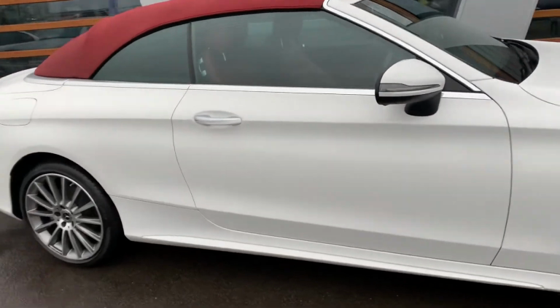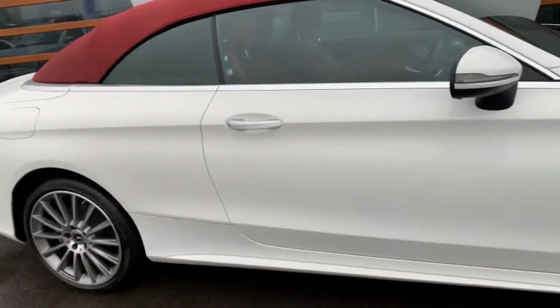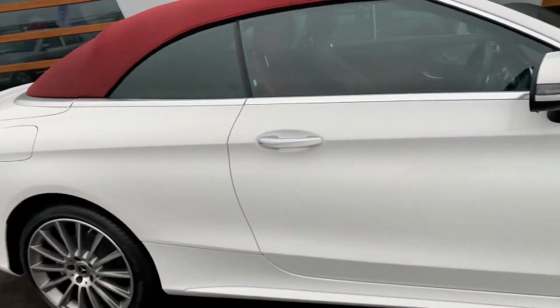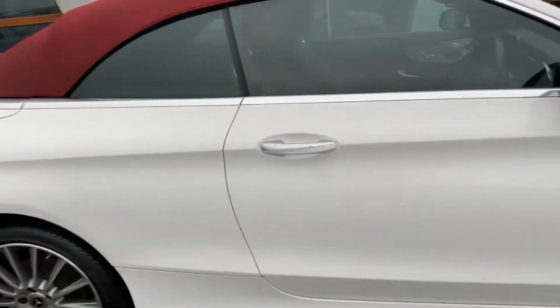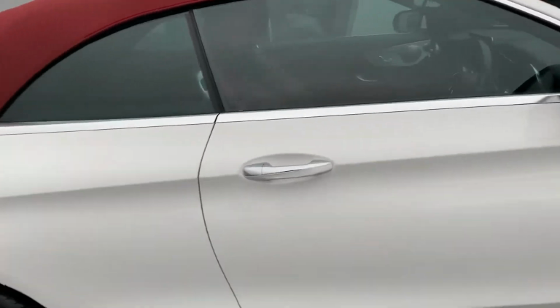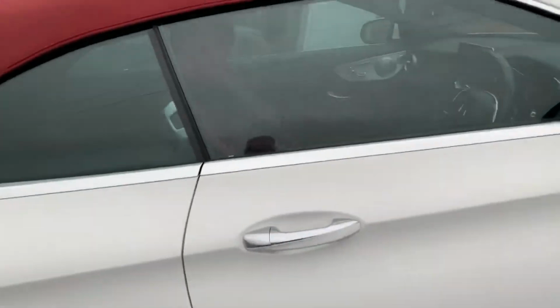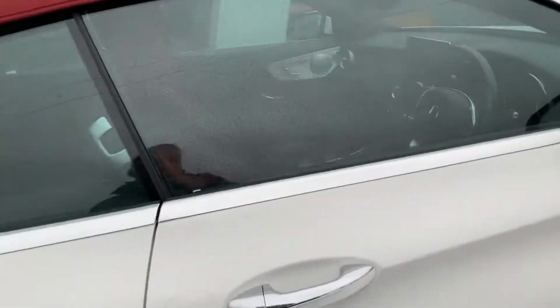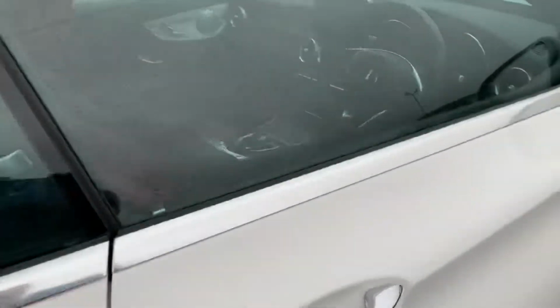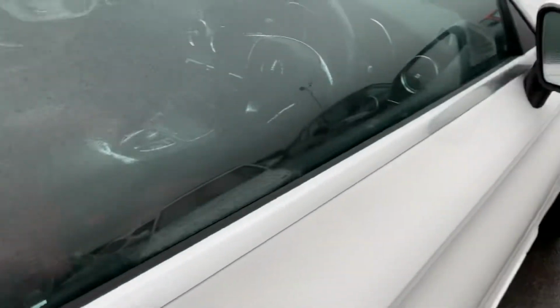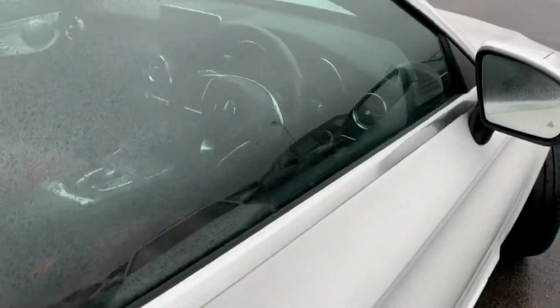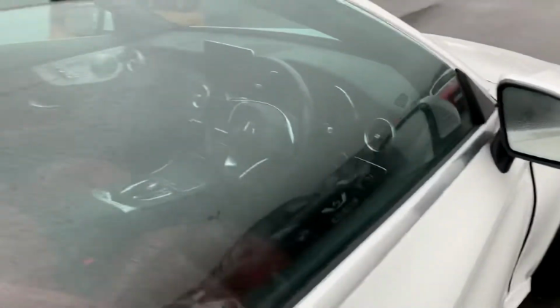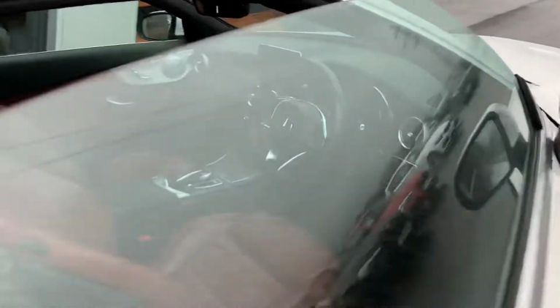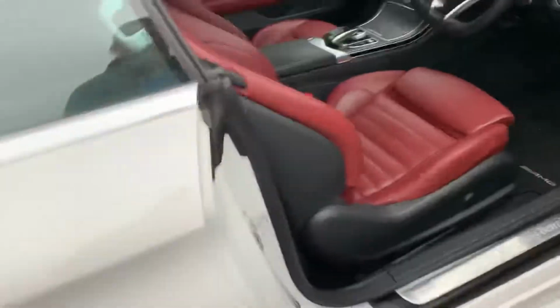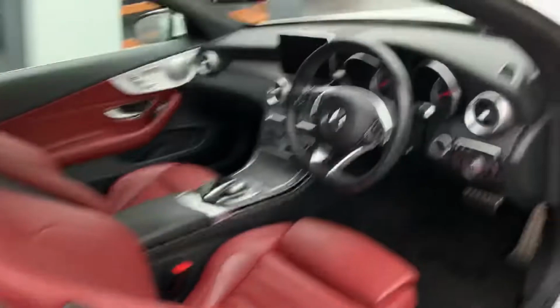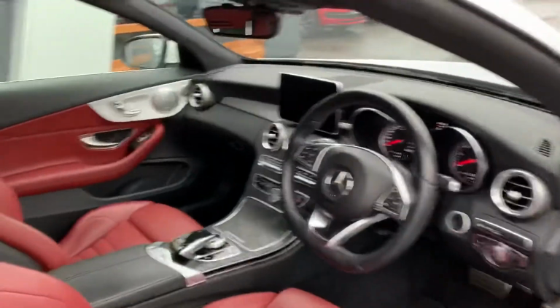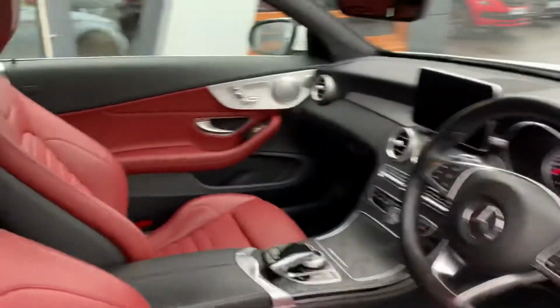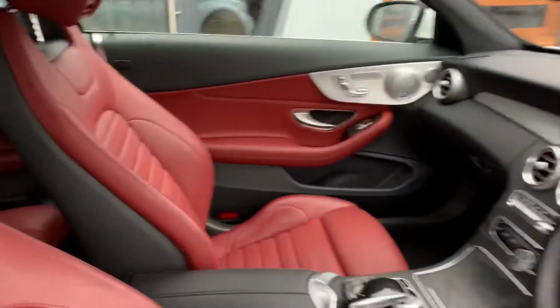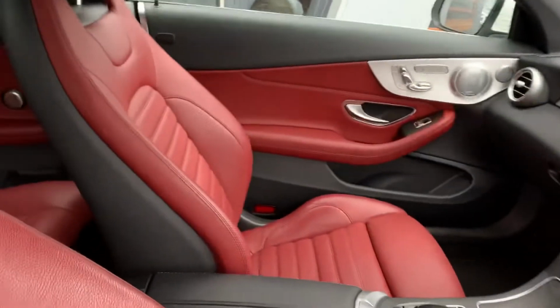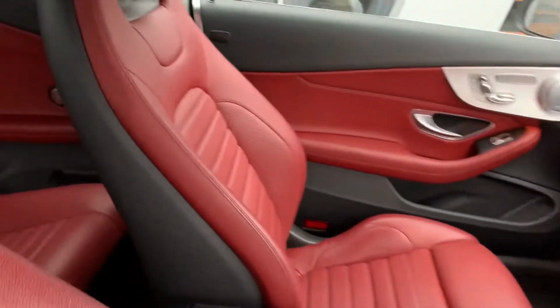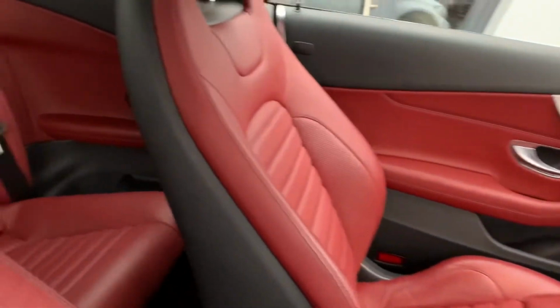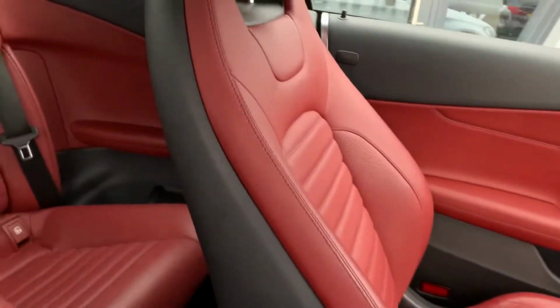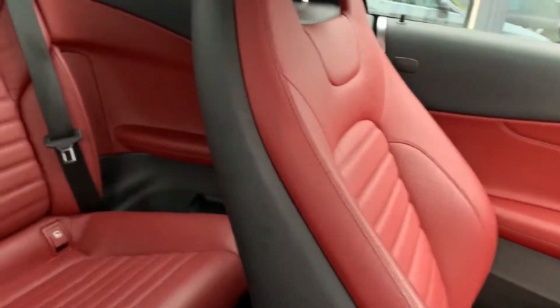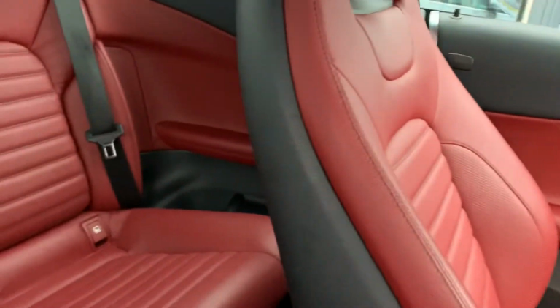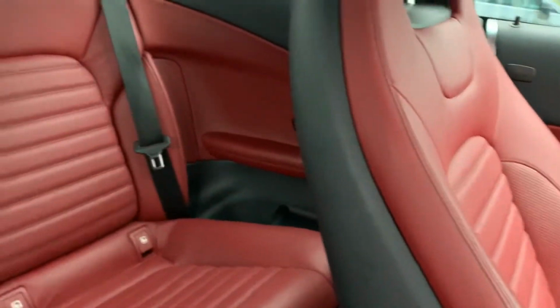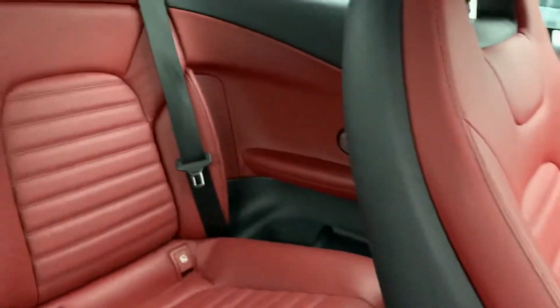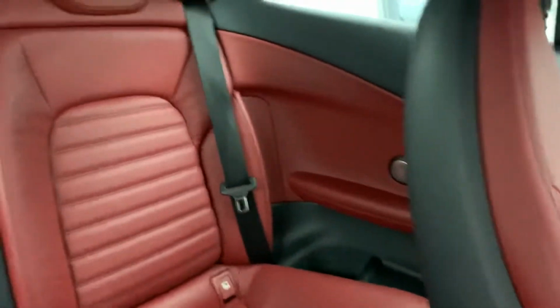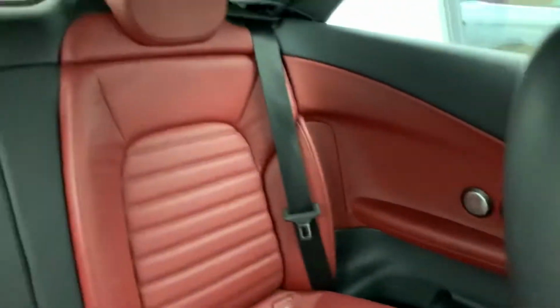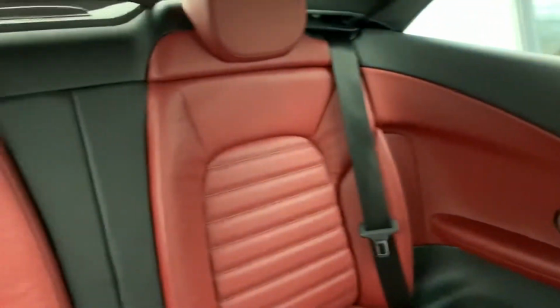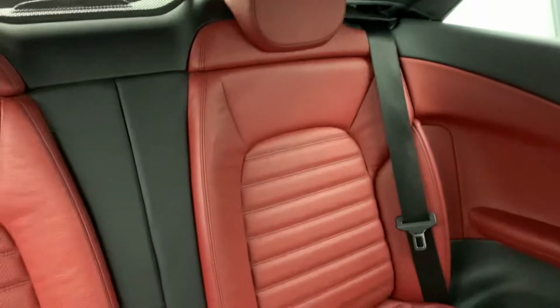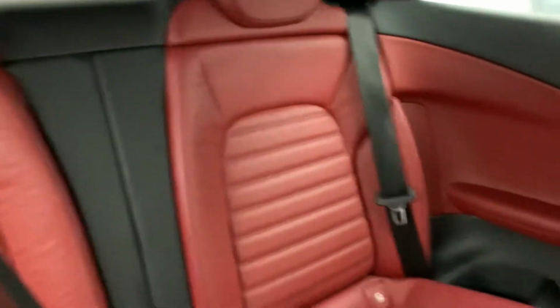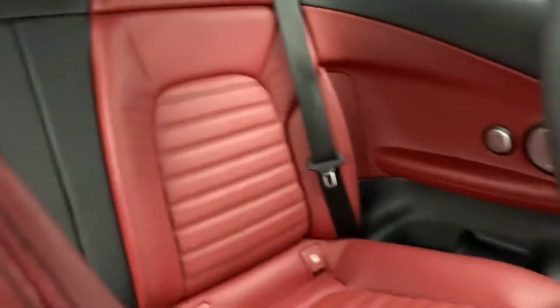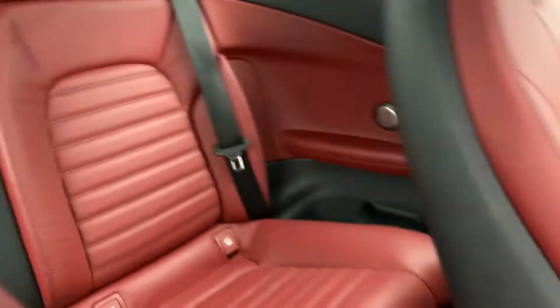Give a quick look inside — full leather trim throughout, with the red and grey.